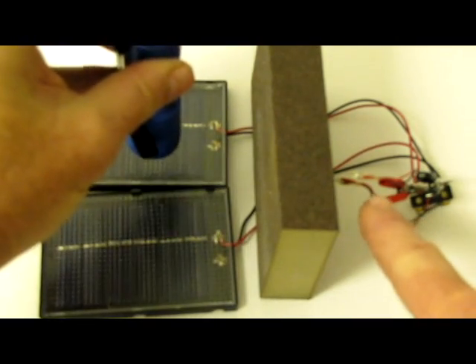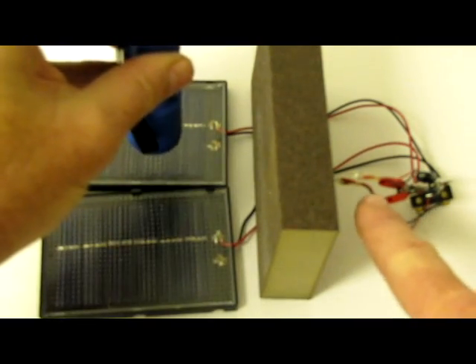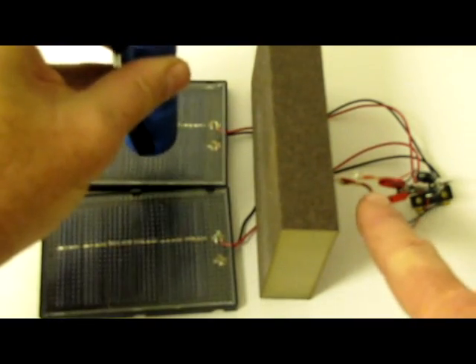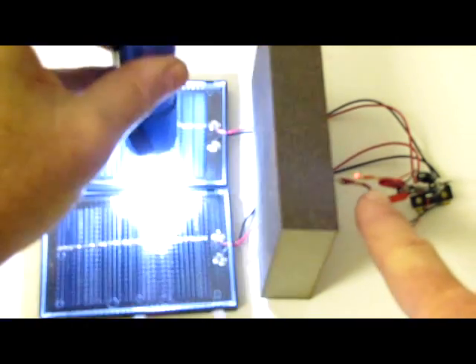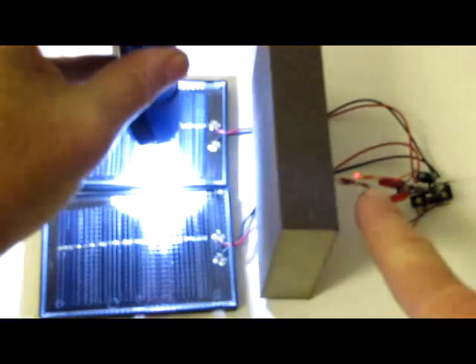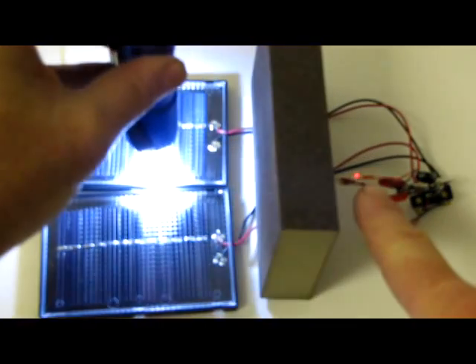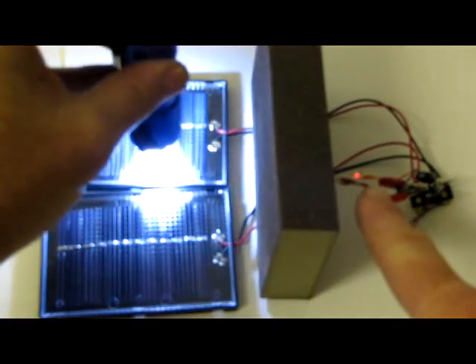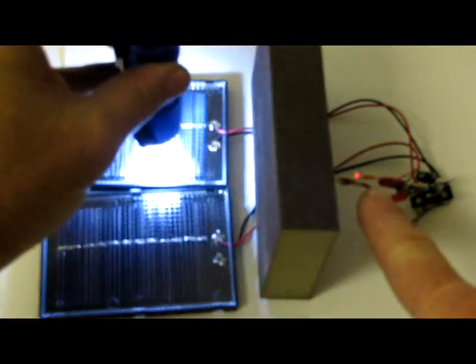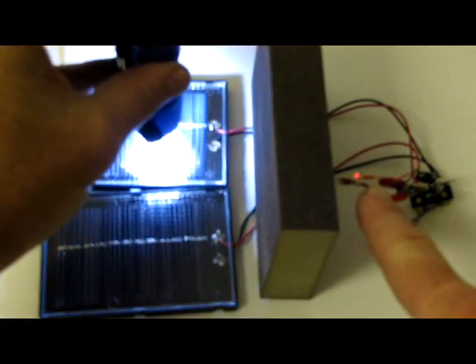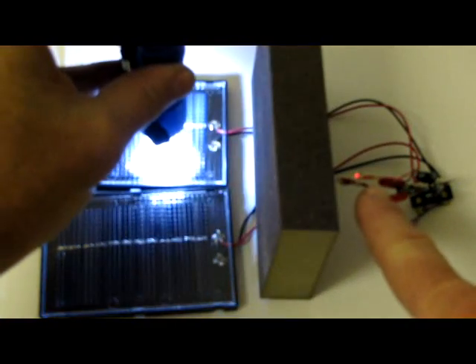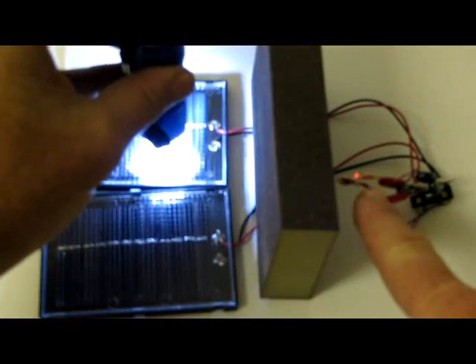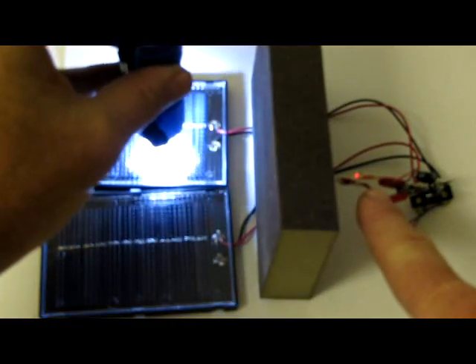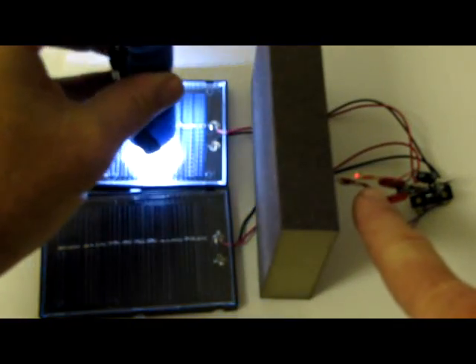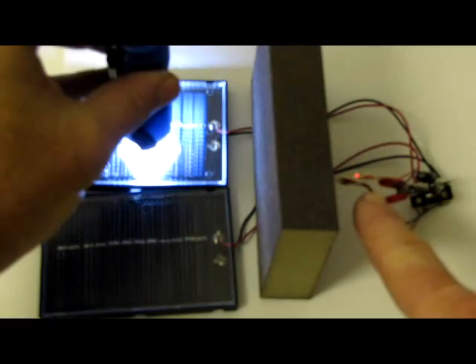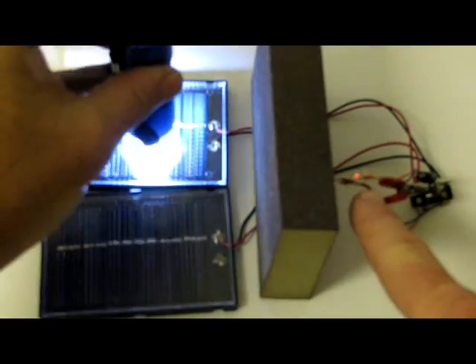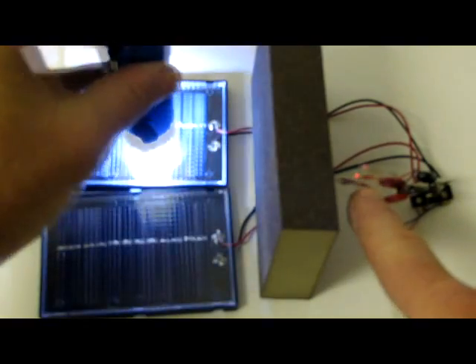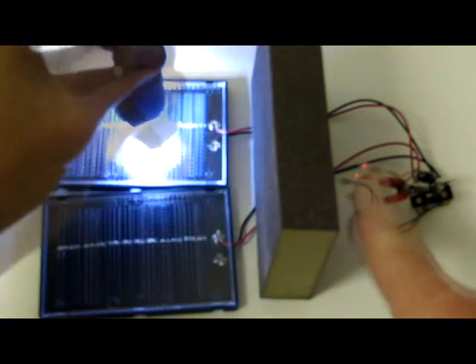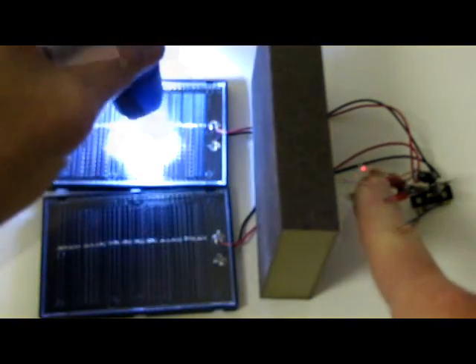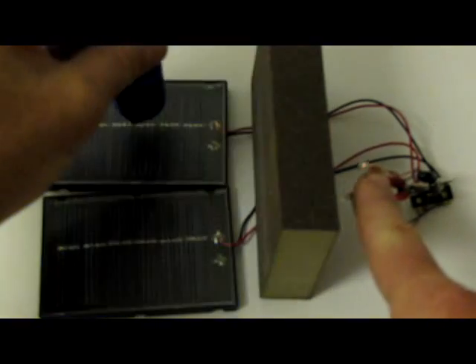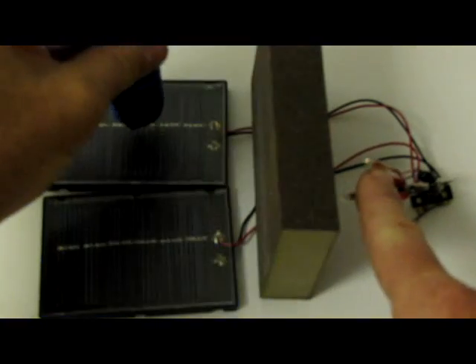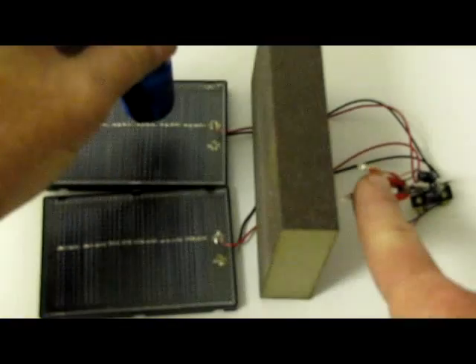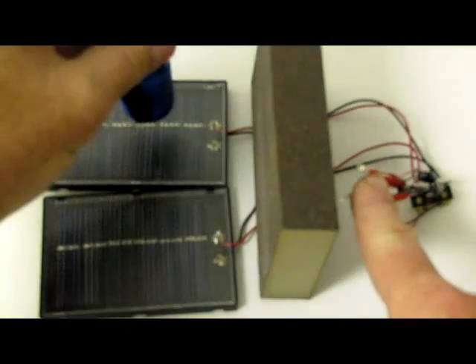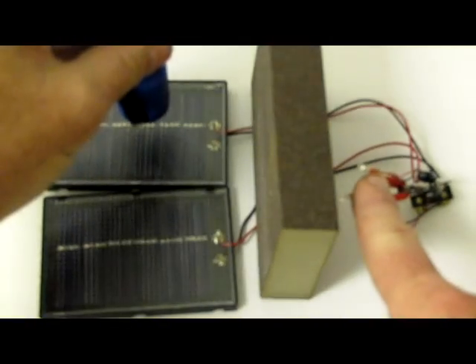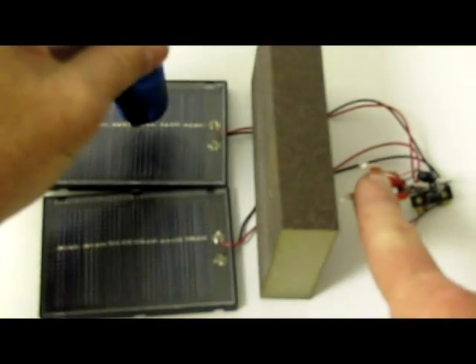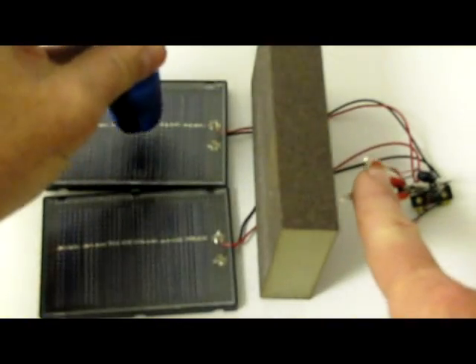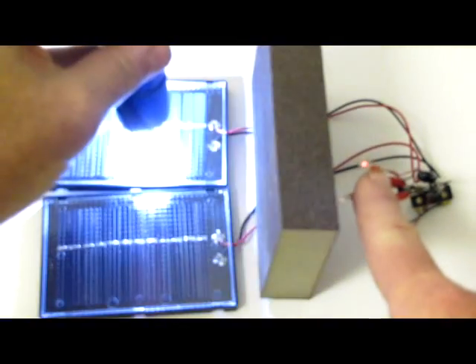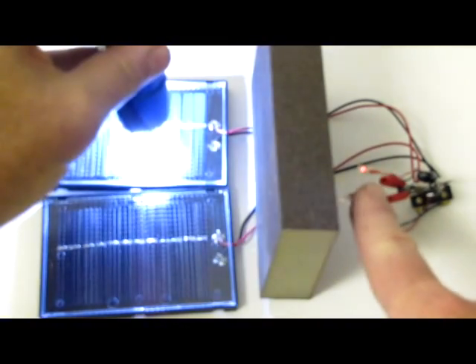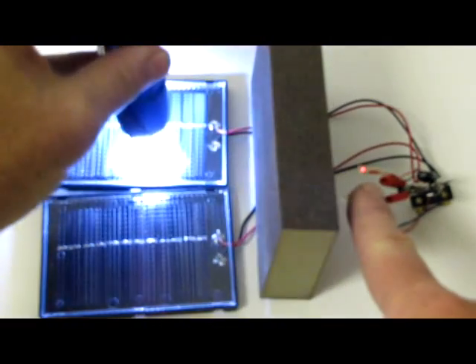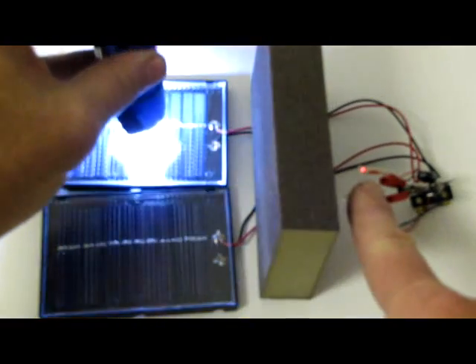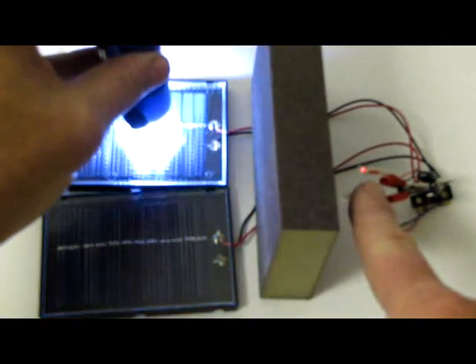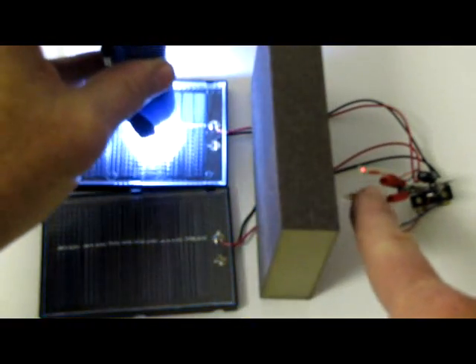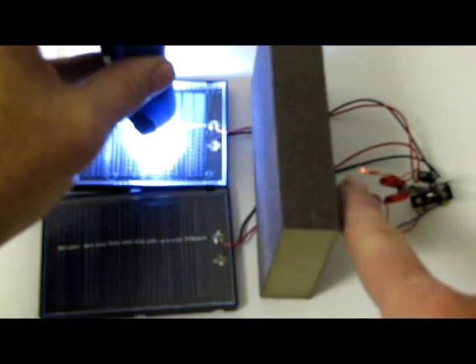See, it's off, and then it's on. See? And then it's off. And then it comes on.